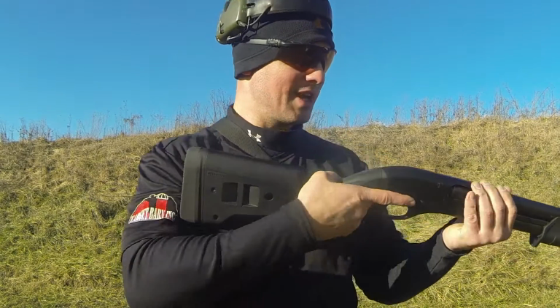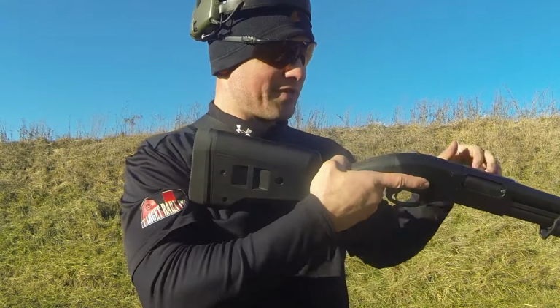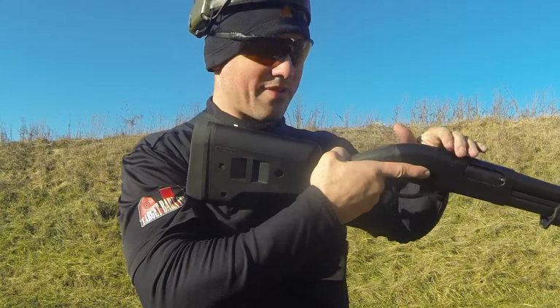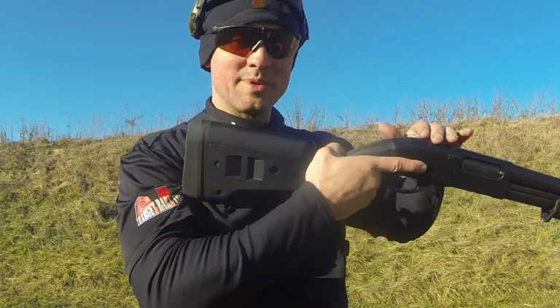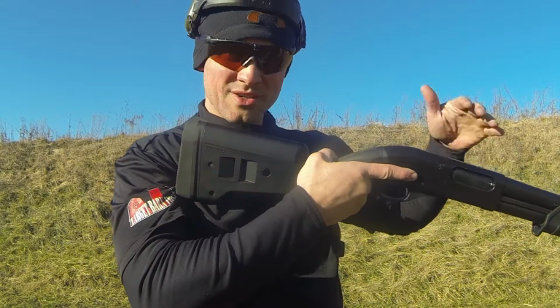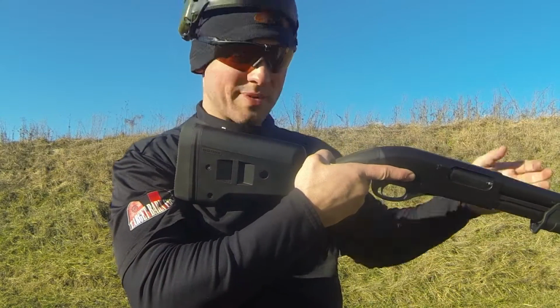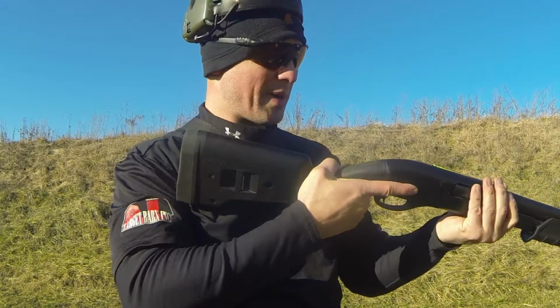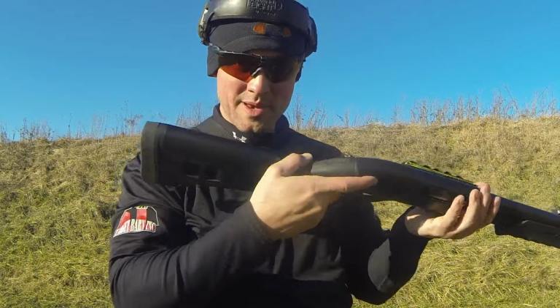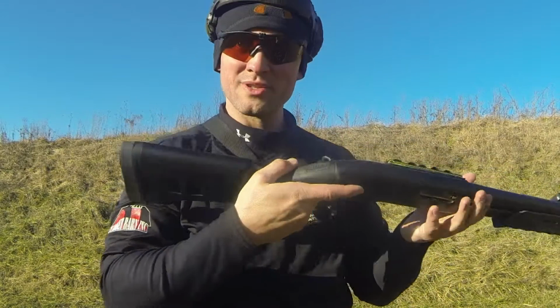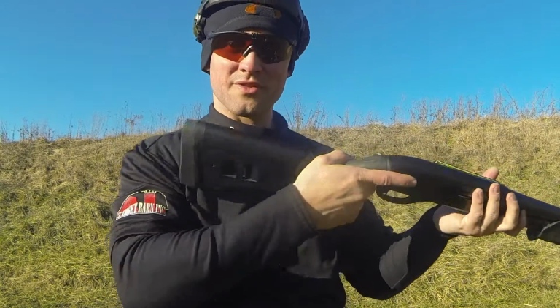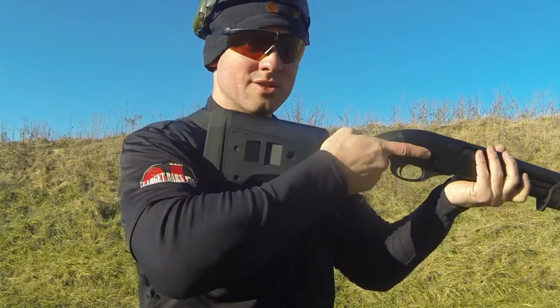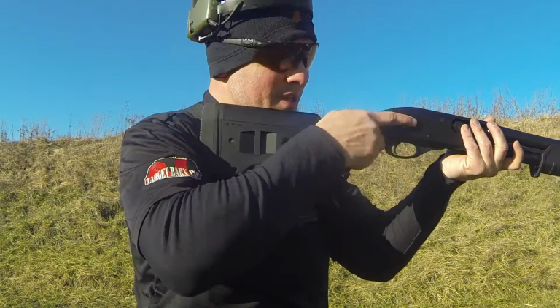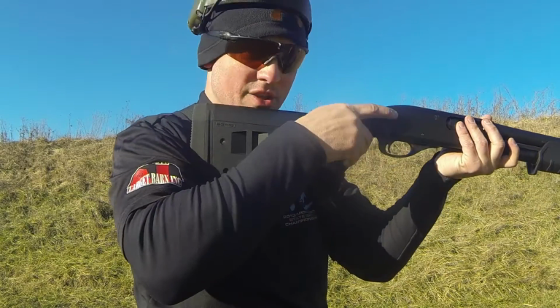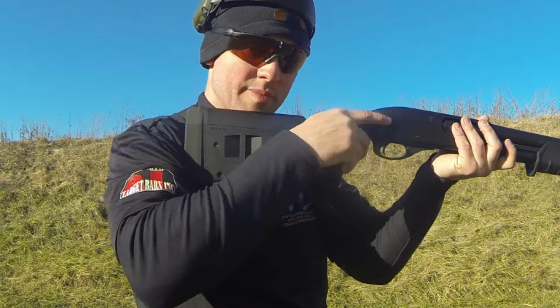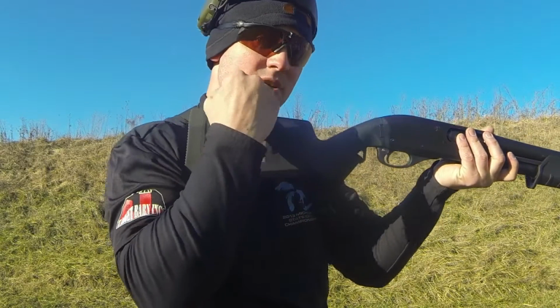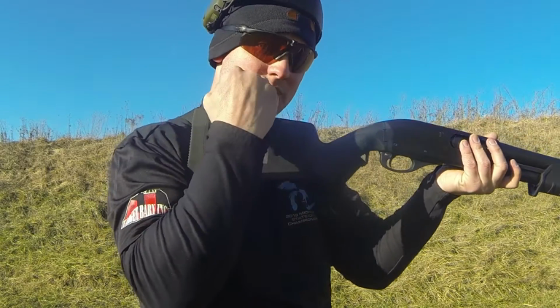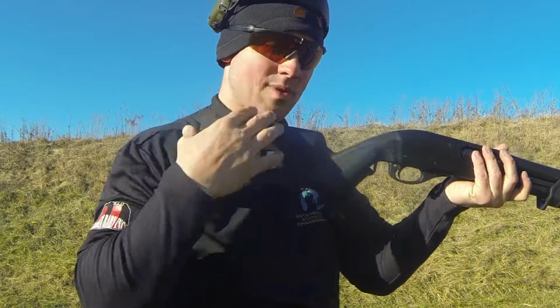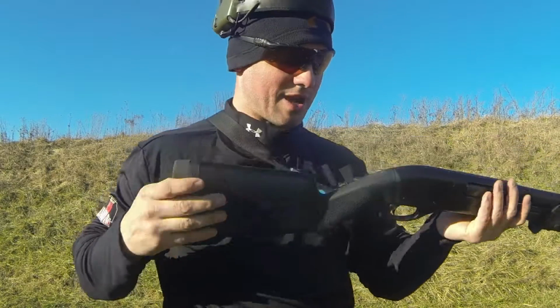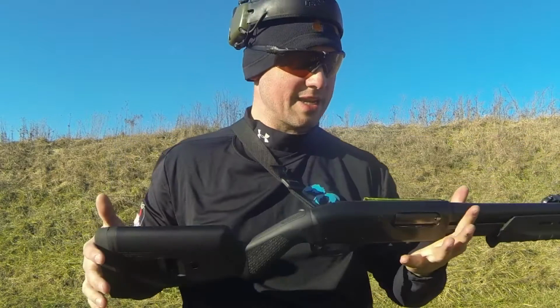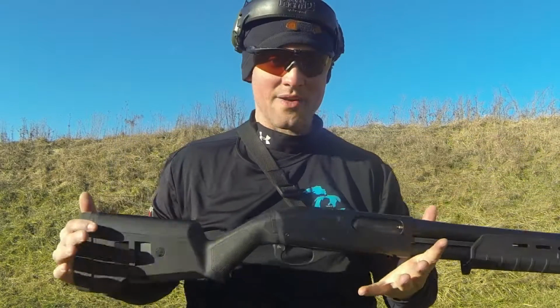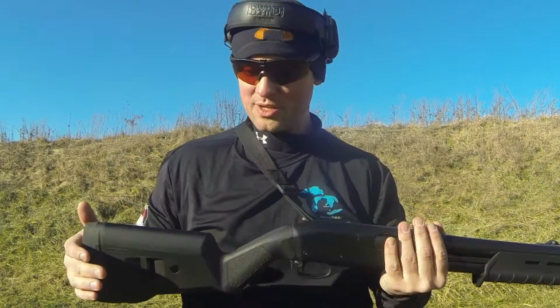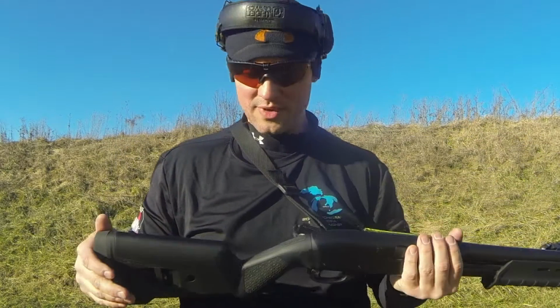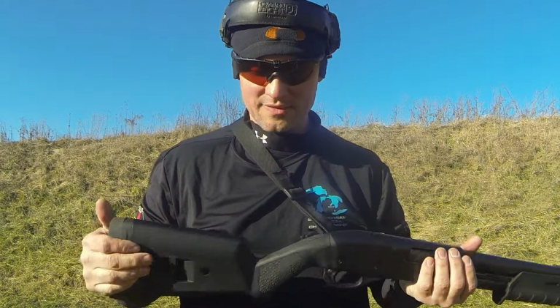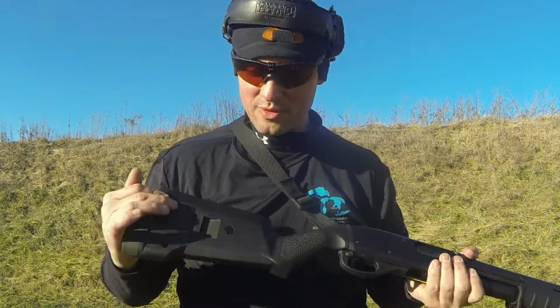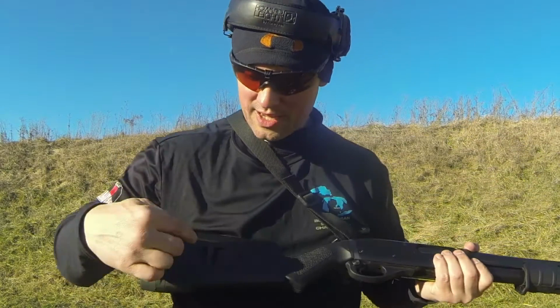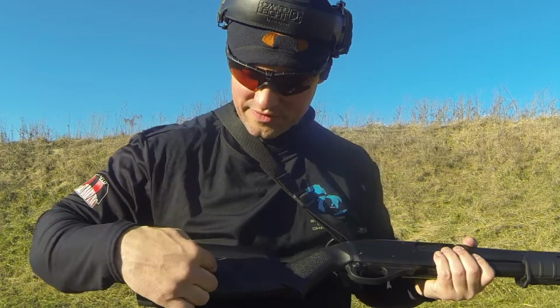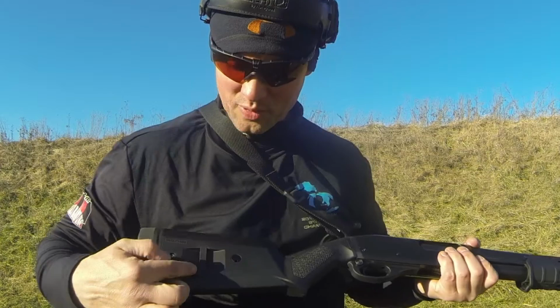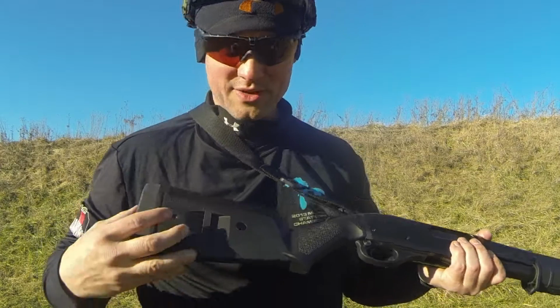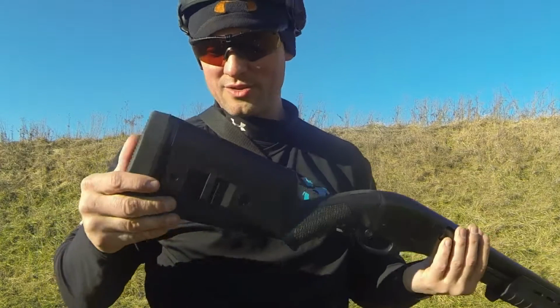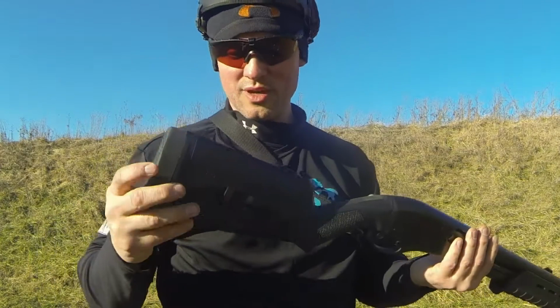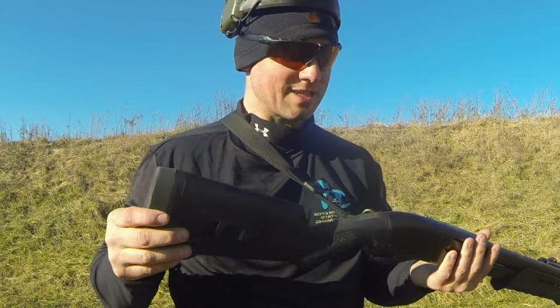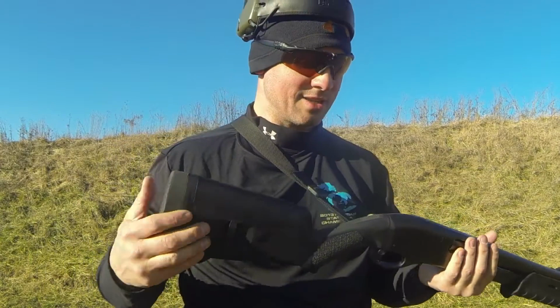You can also separately buy the cheek riser accessory. If you have an optic on here — maybe you're using this for hunting — you get a better cheek weld with that cheek riser. I don't need it because I don't have an optic, but it is available. There are also various points on here to attach a sling.